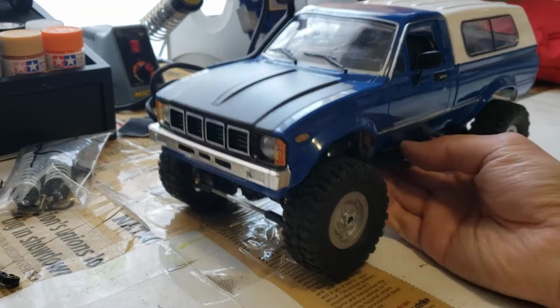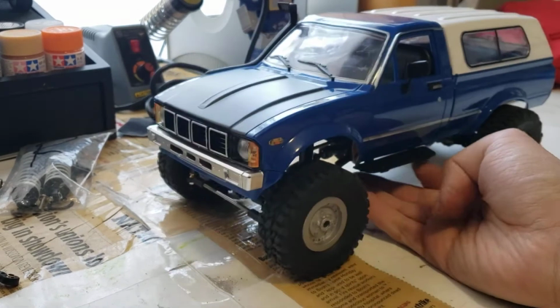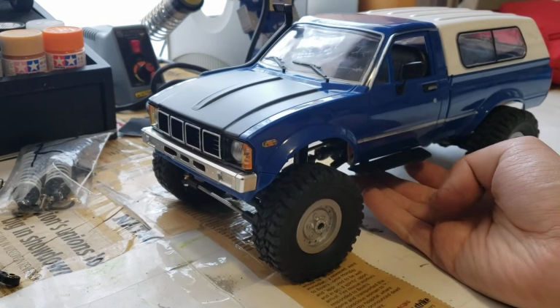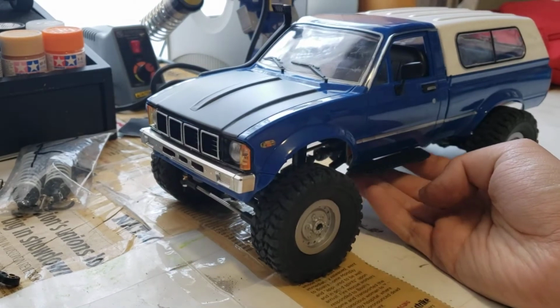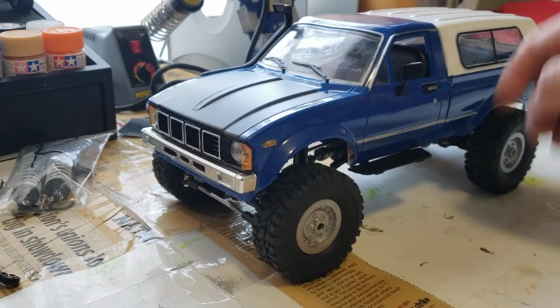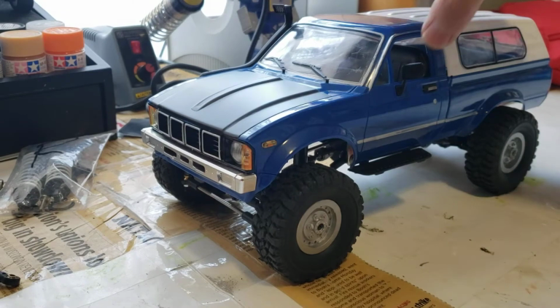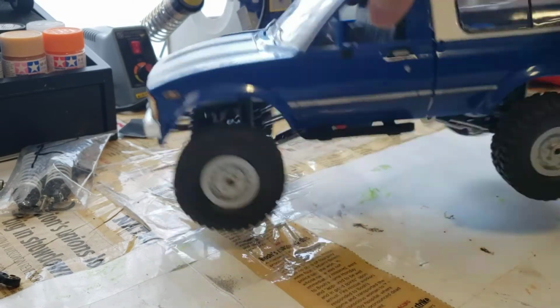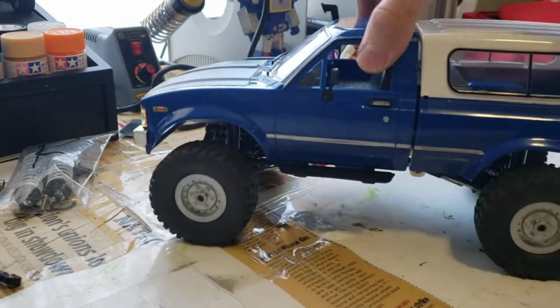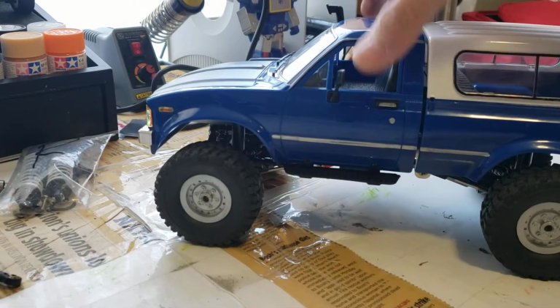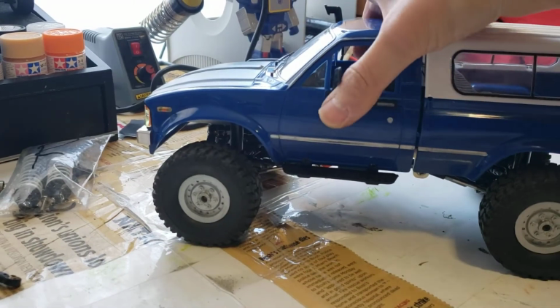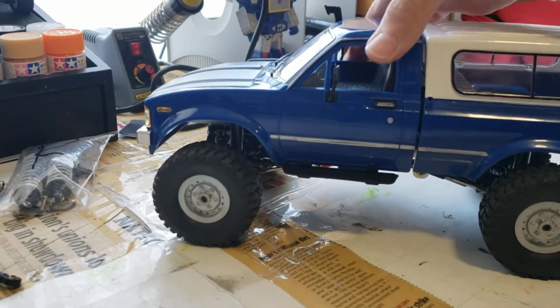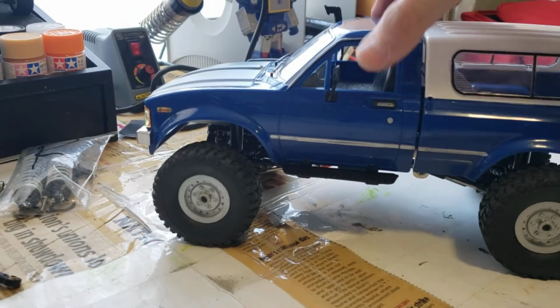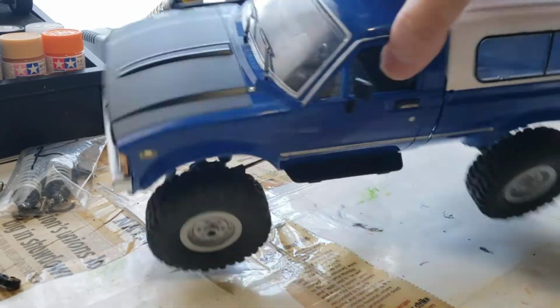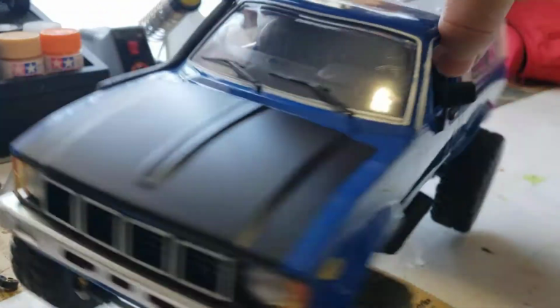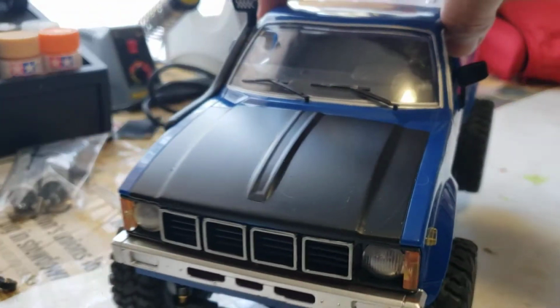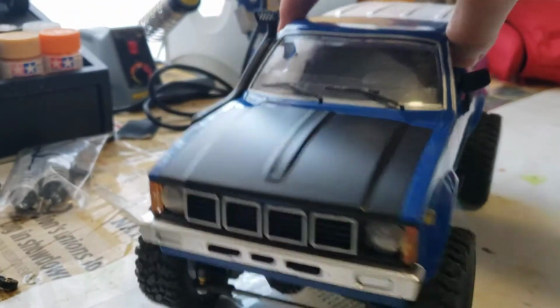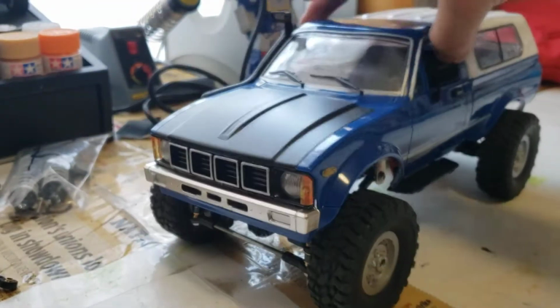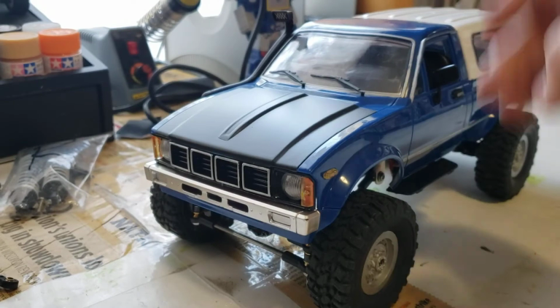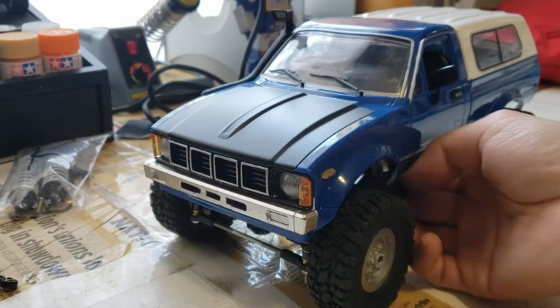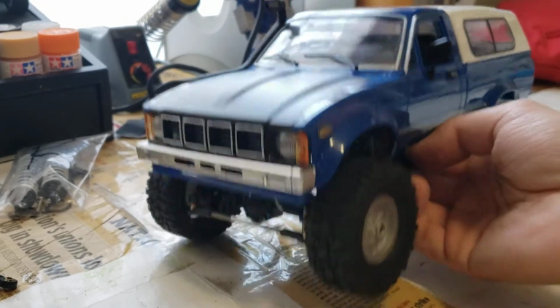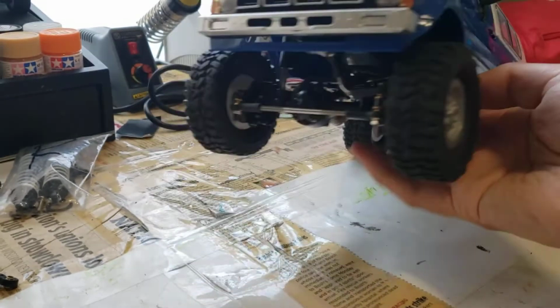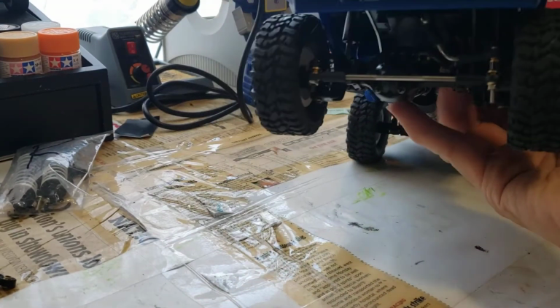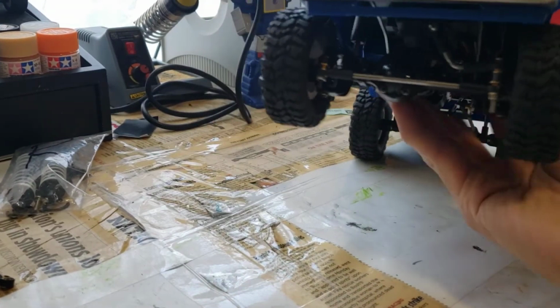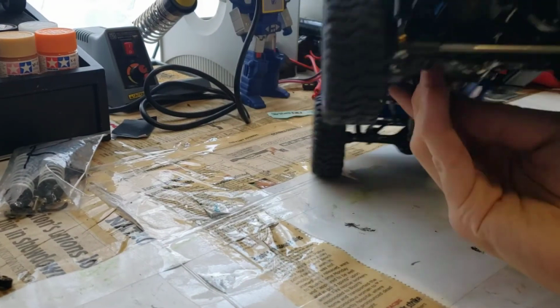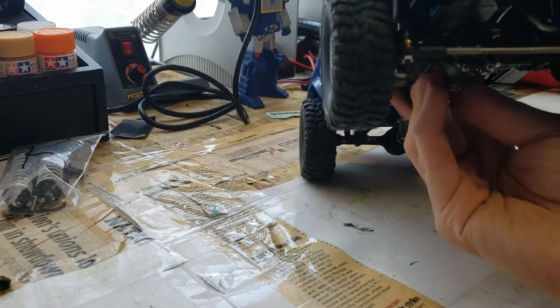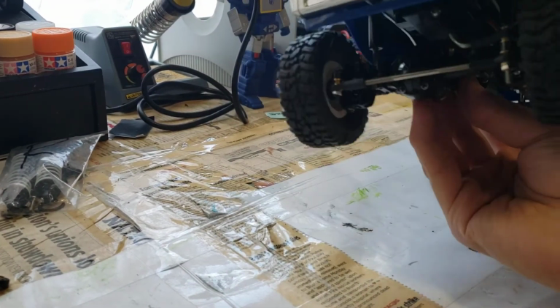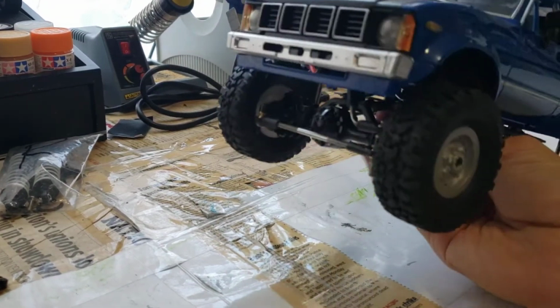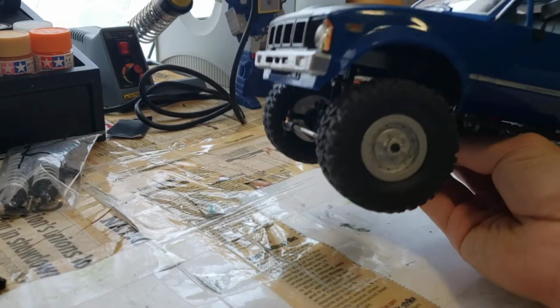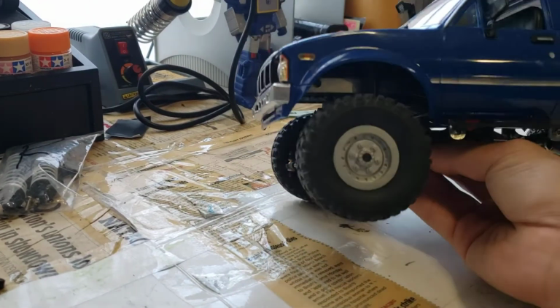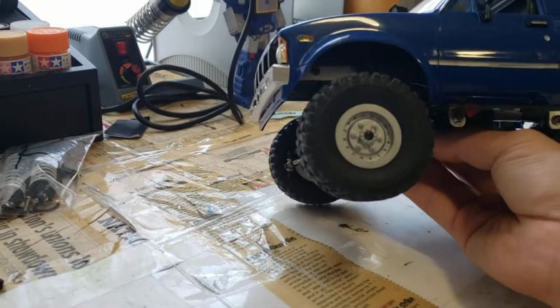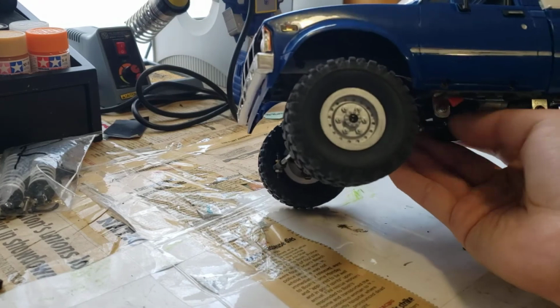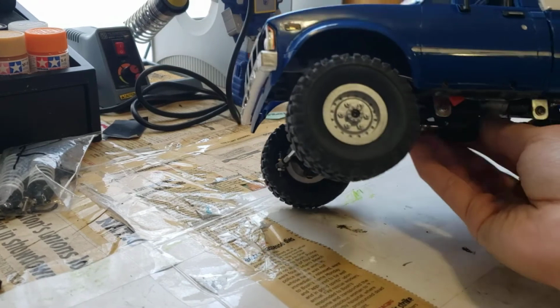So it's one of those projects that took way too long and way too much money, and the result is something that's pretty decent and pretty cool — but definitely not worth the money, and I definitely wouldn't do it again. But anyway, it's done. It is supposed to be like a scale crawler — it's 1/16th scale.